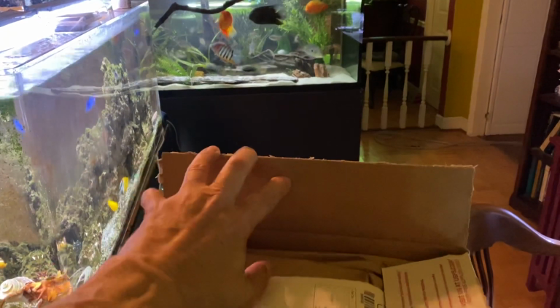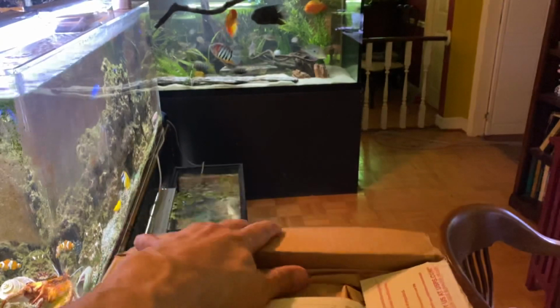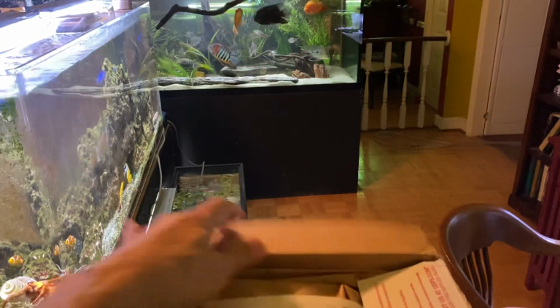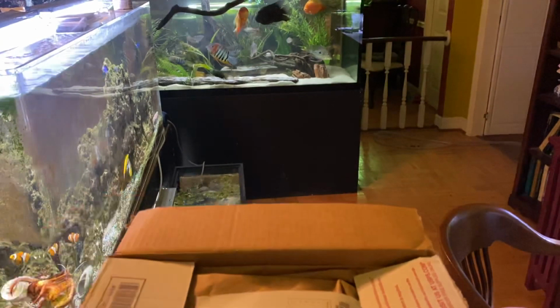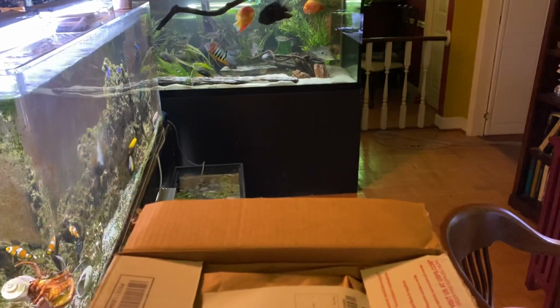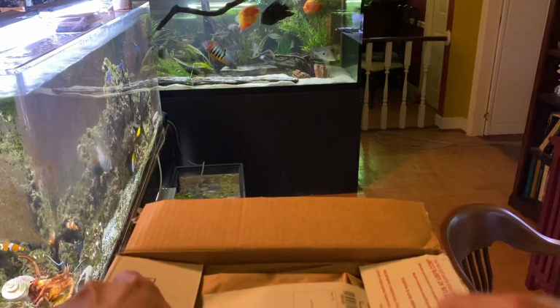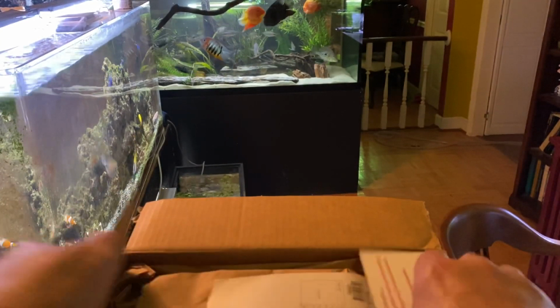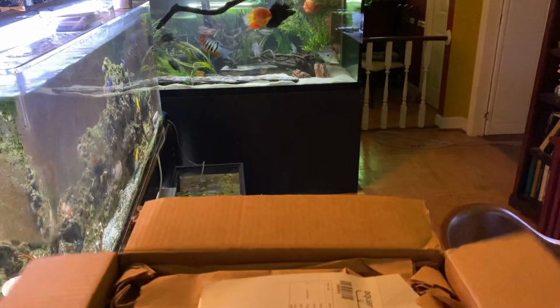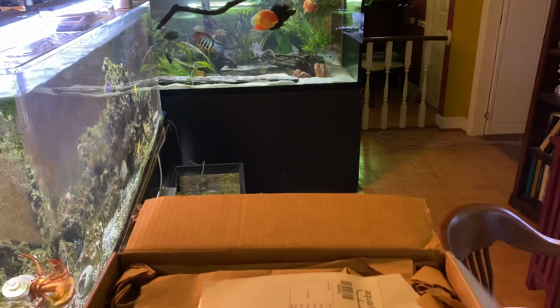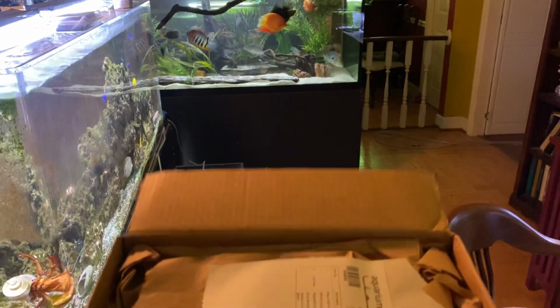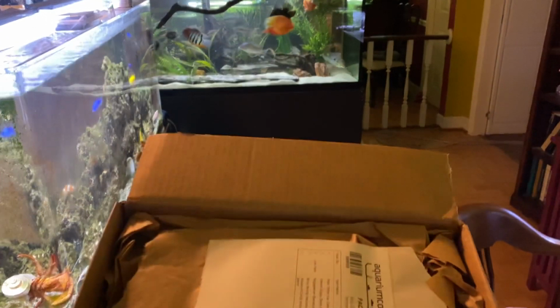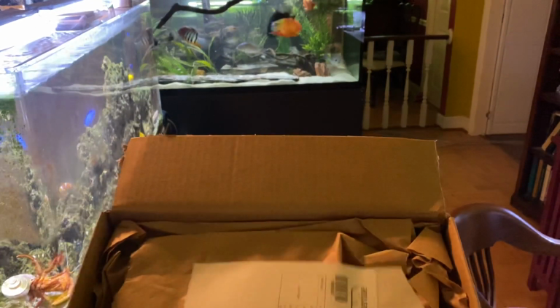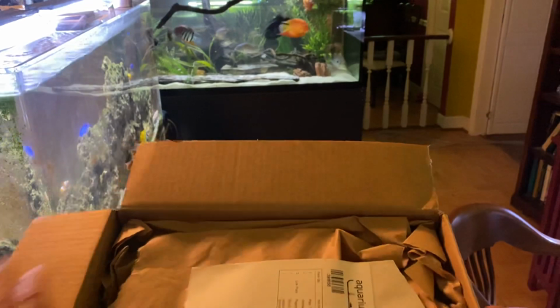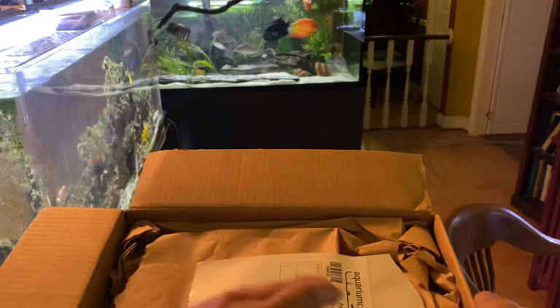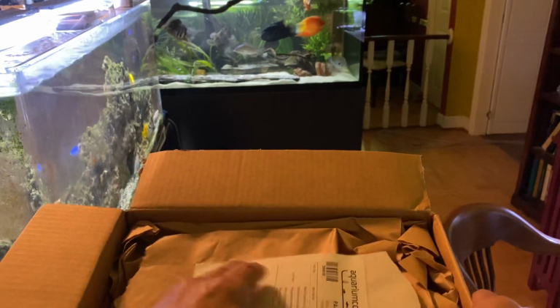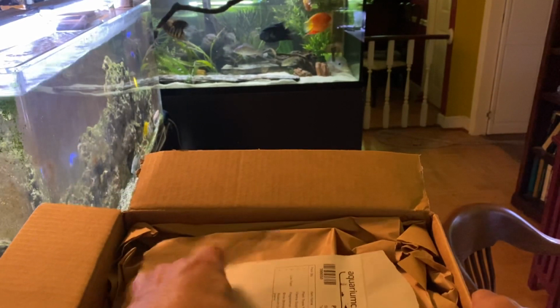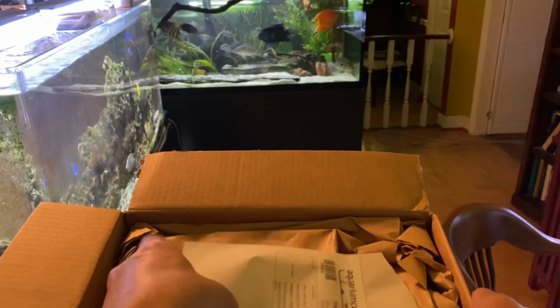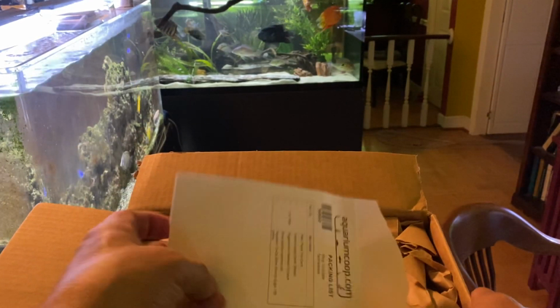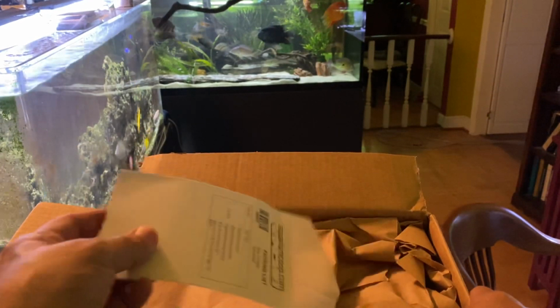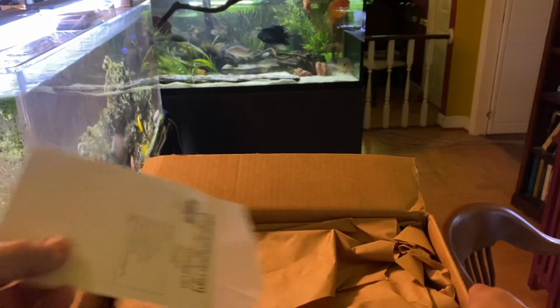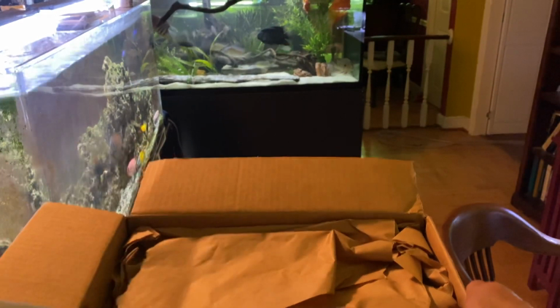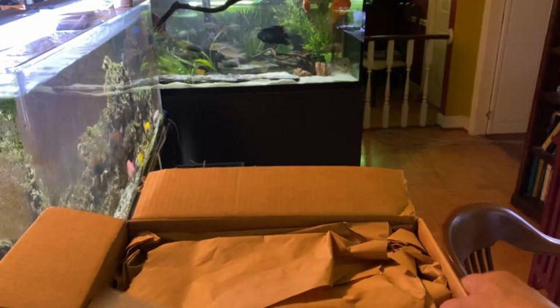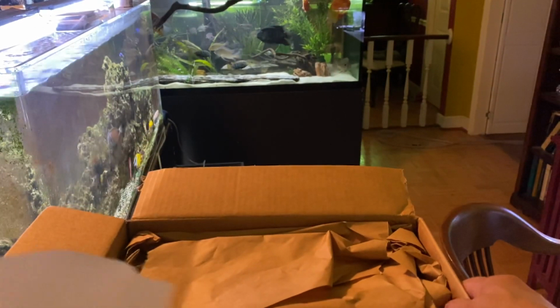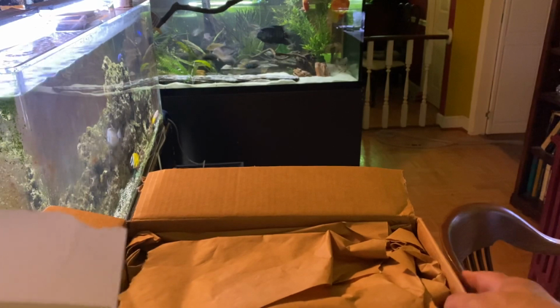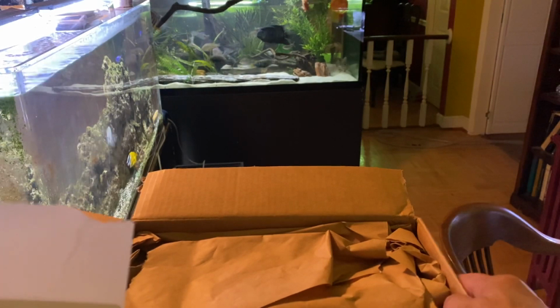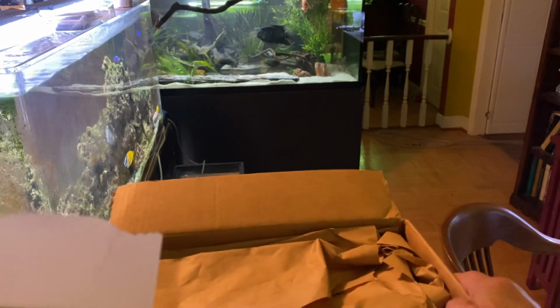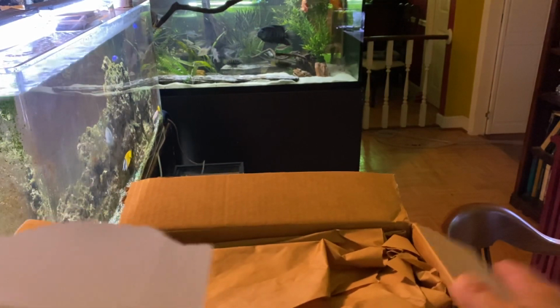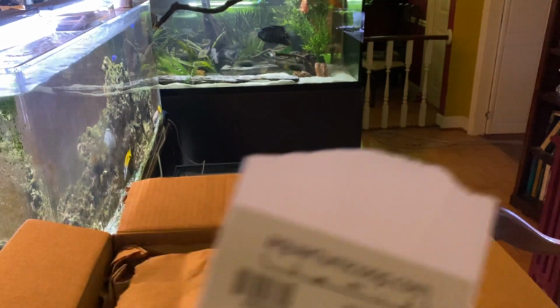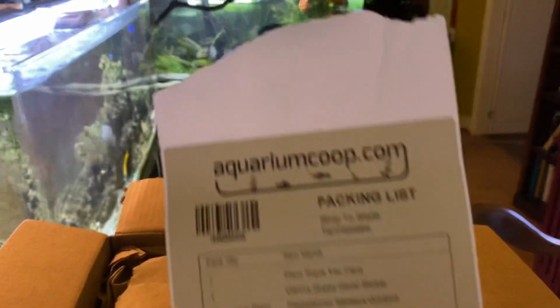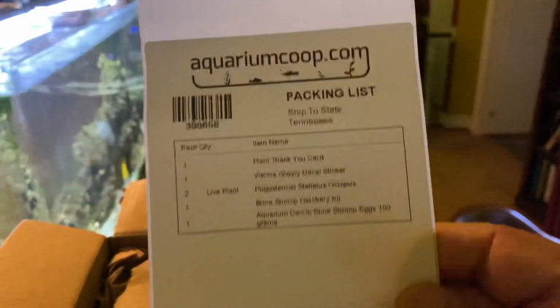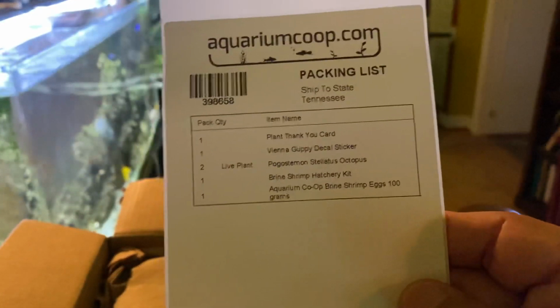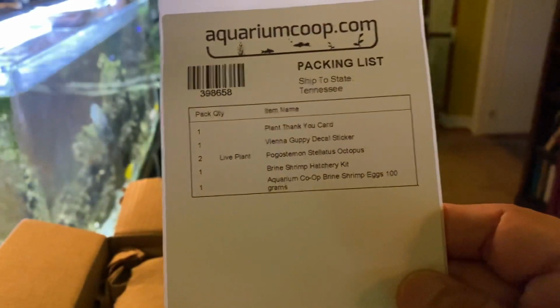Hey guys, I'm going to do an unboxing of sorts. It's been a while since I purchased anything from the Aquarium Co-op, but I did go on and order some things that I needed recently.